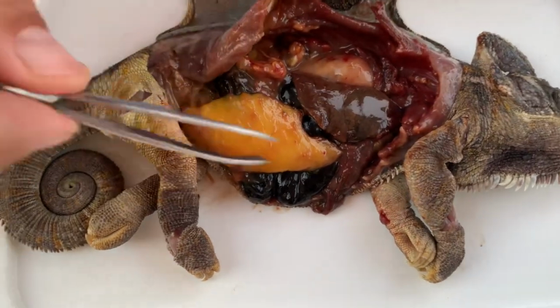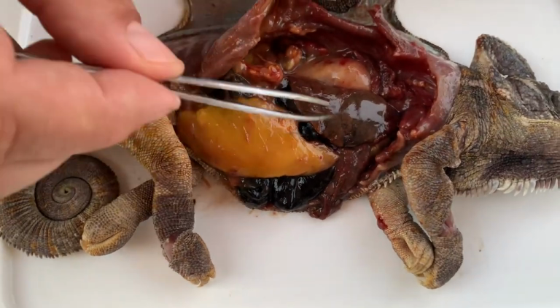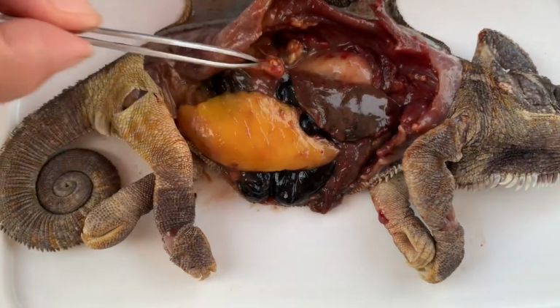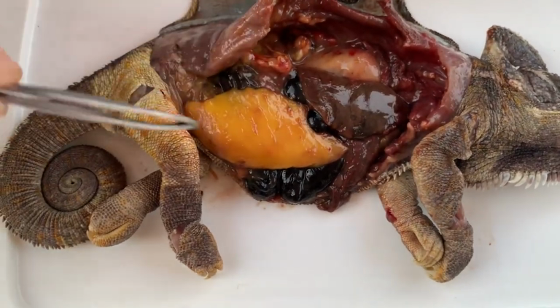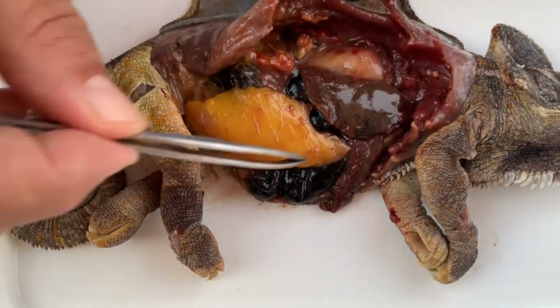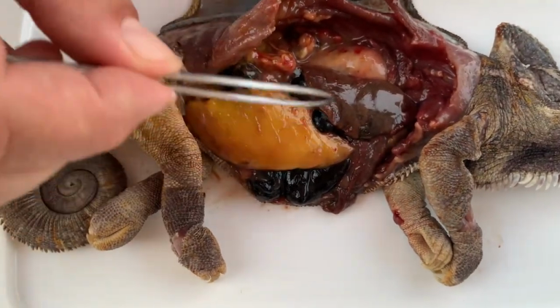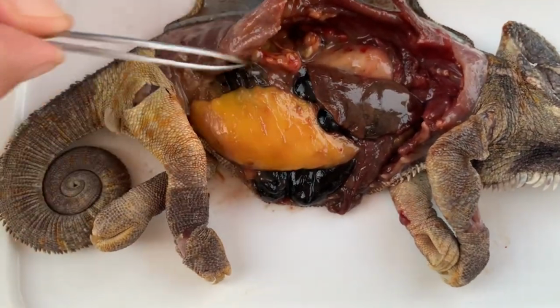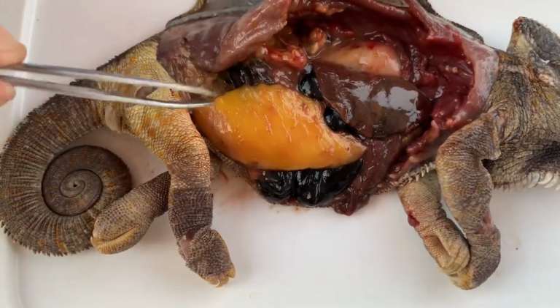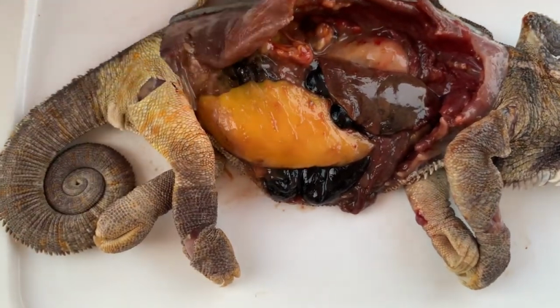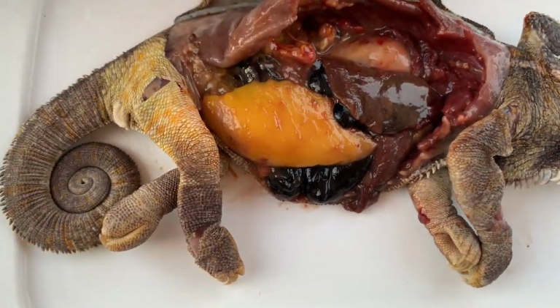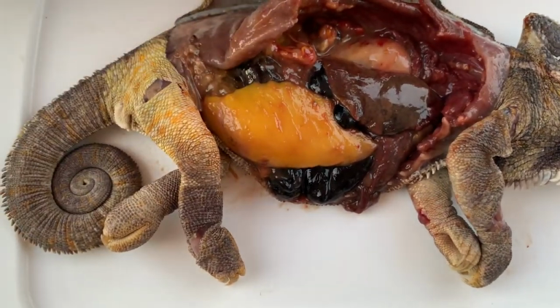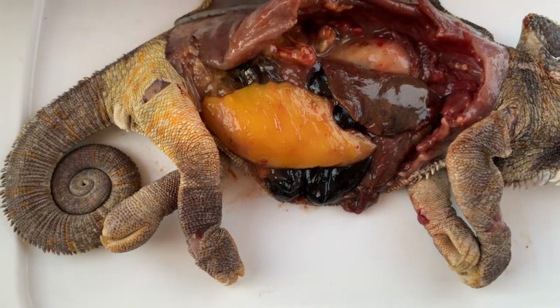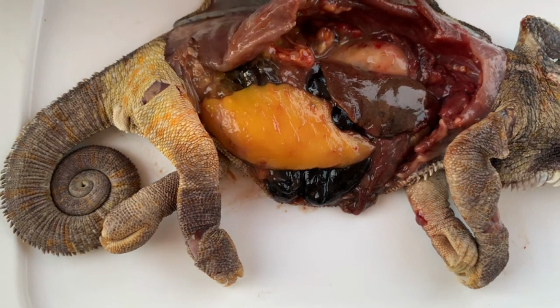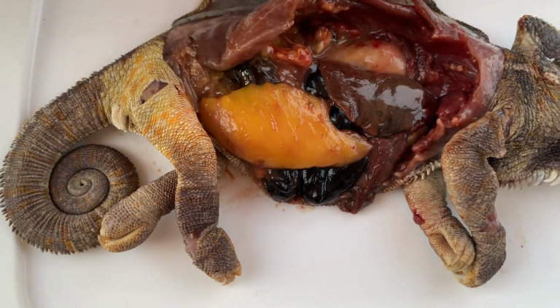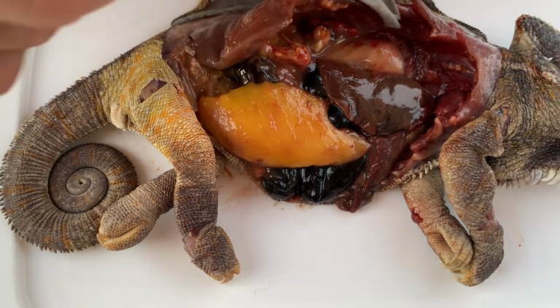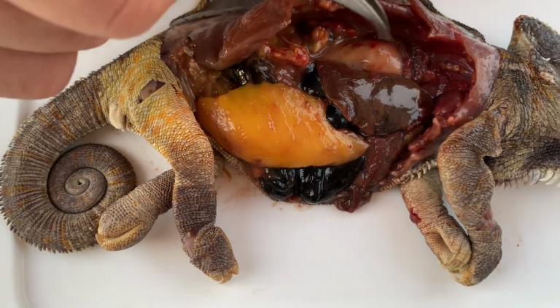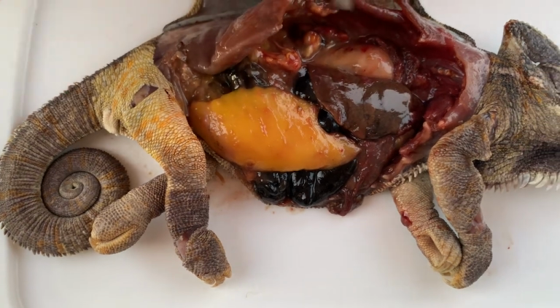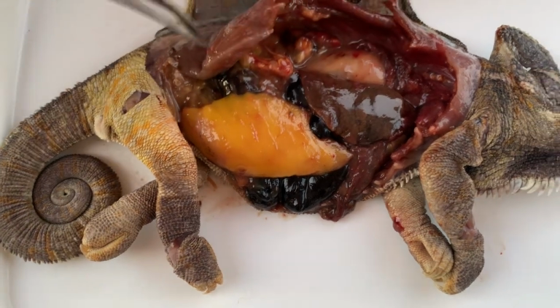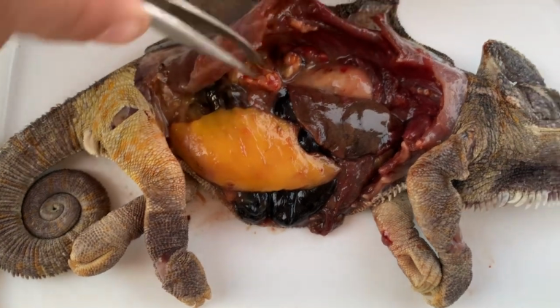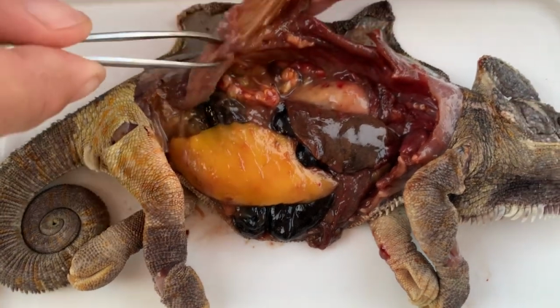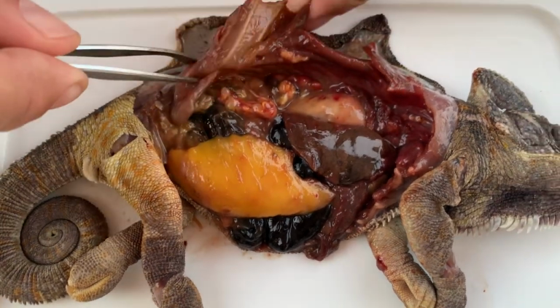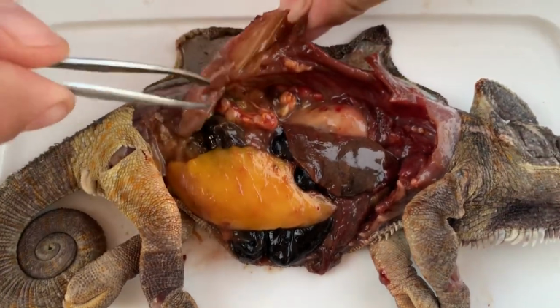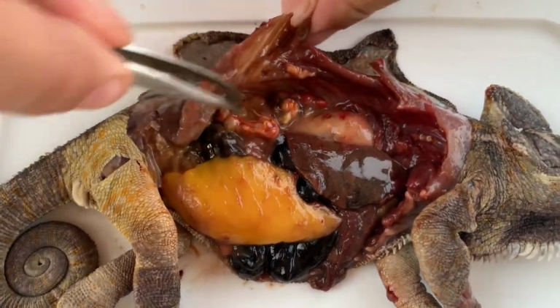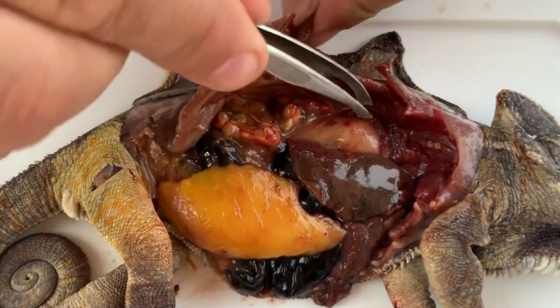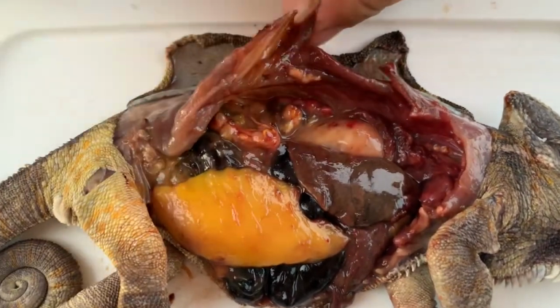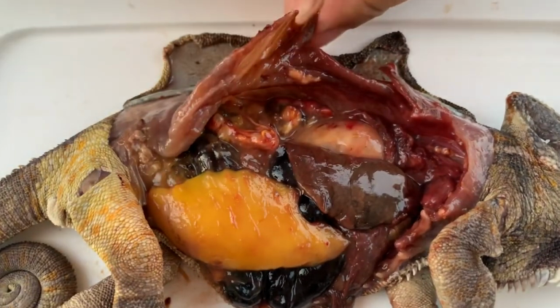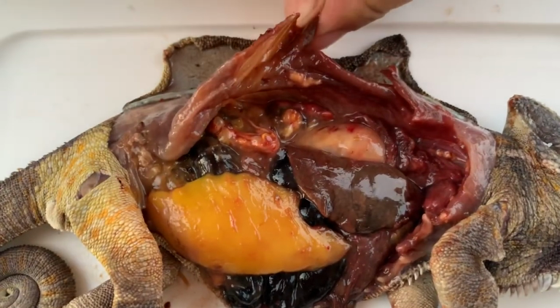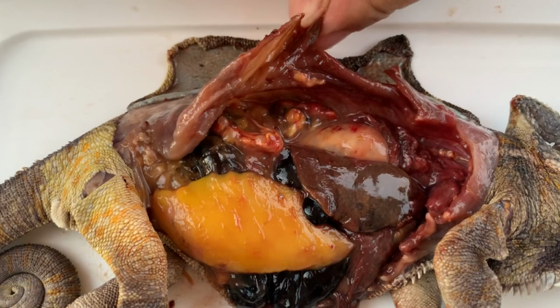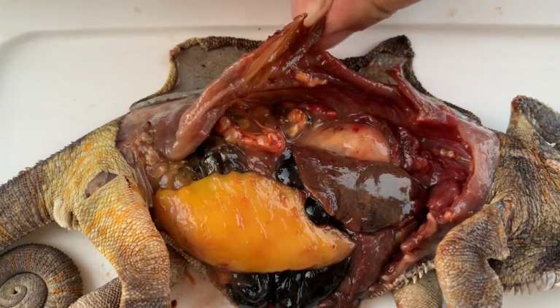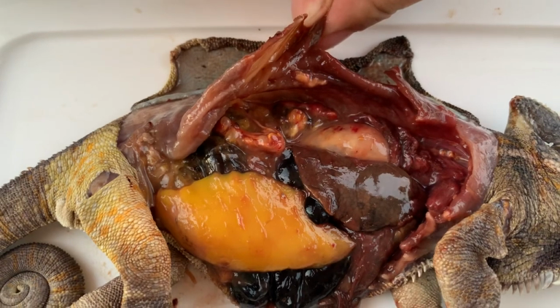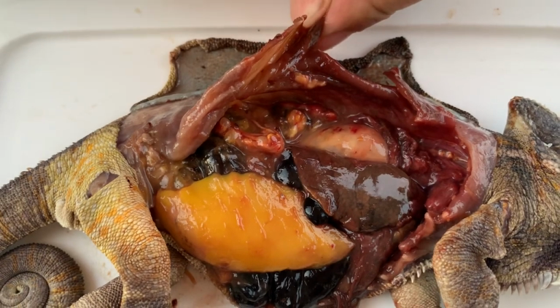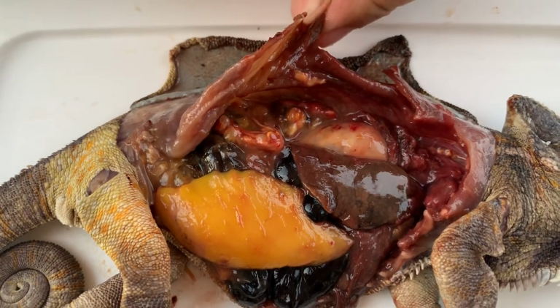This yellow piece is a huge fat body, and you can see the yellow pieces here — there are also other dislocated pieces of fat.